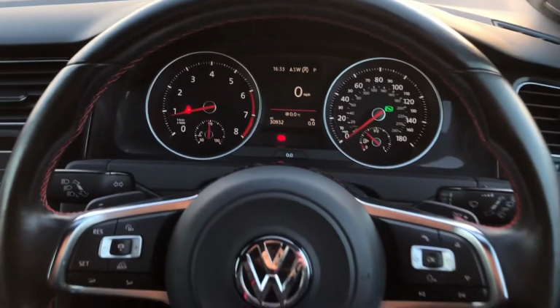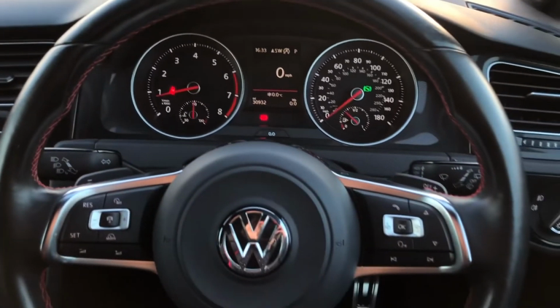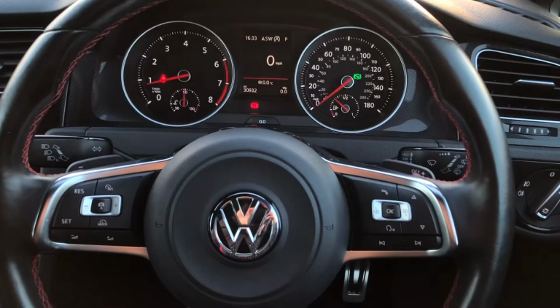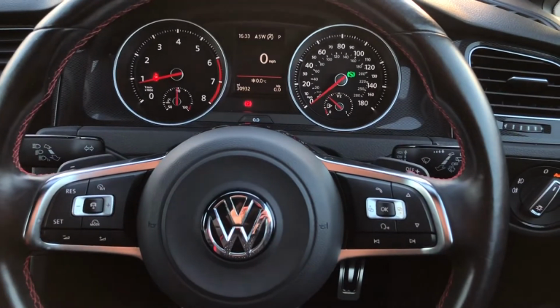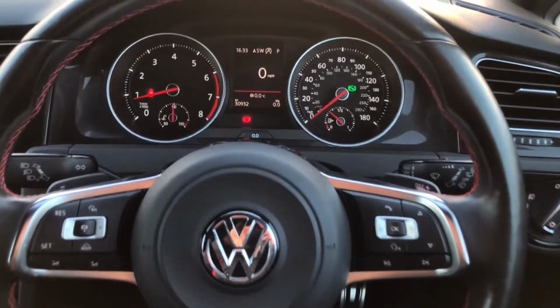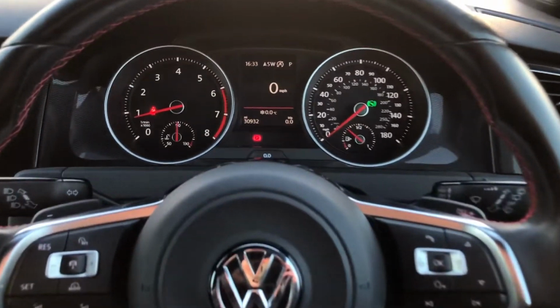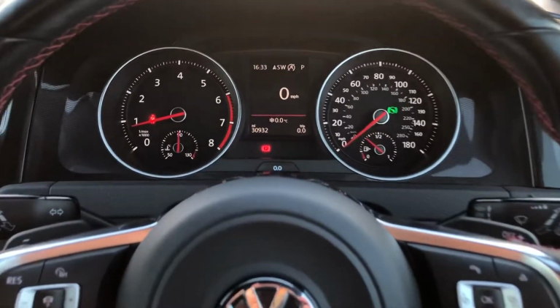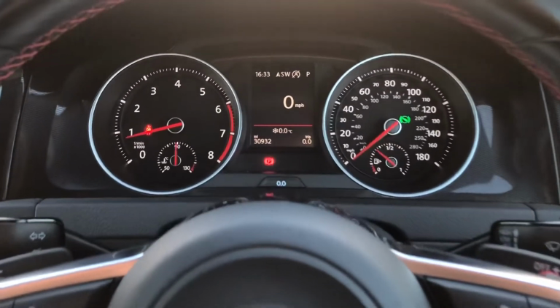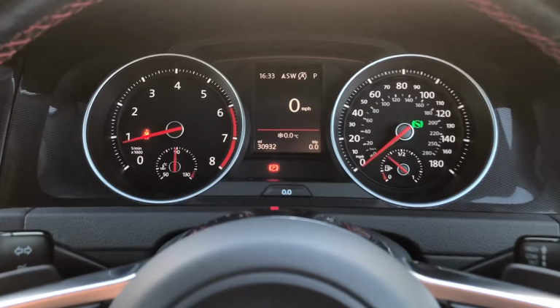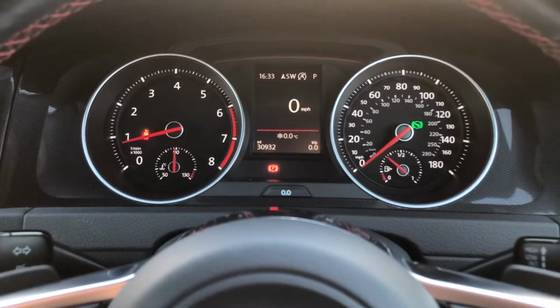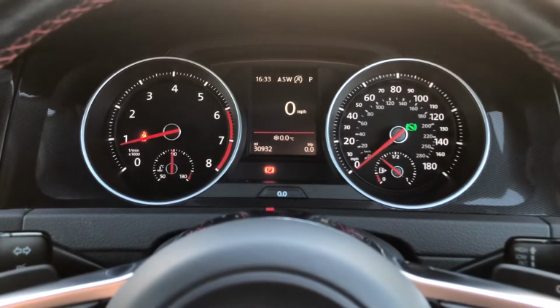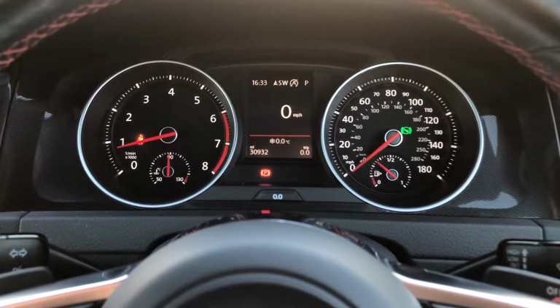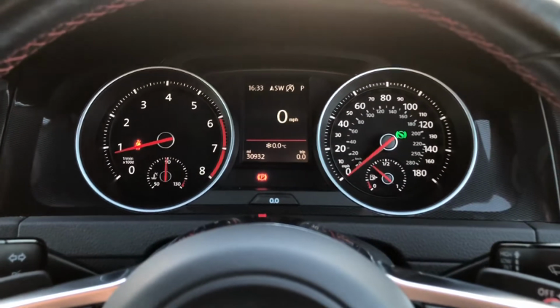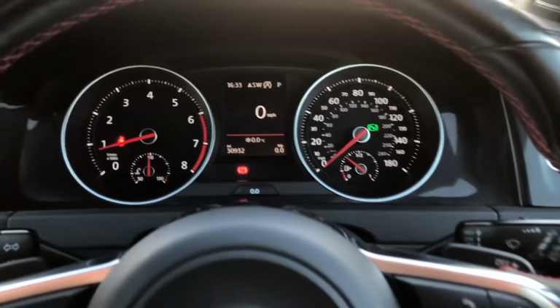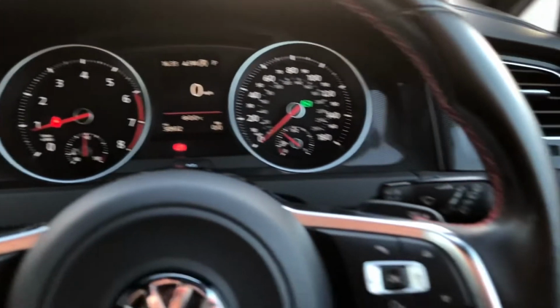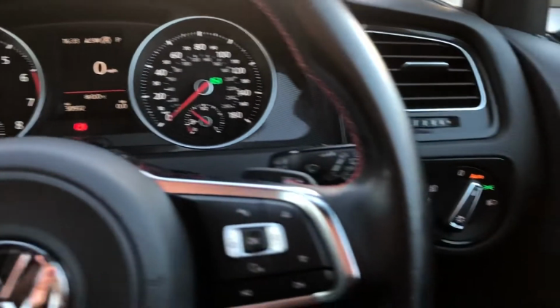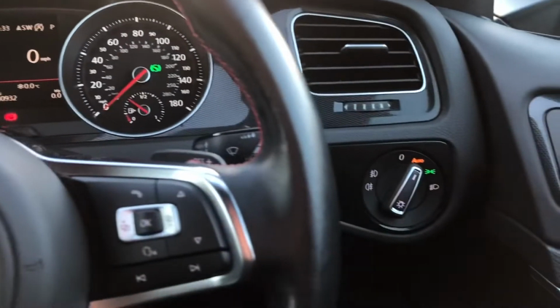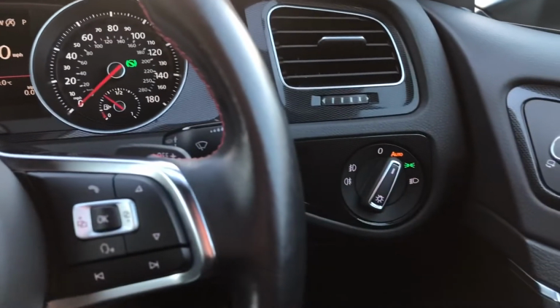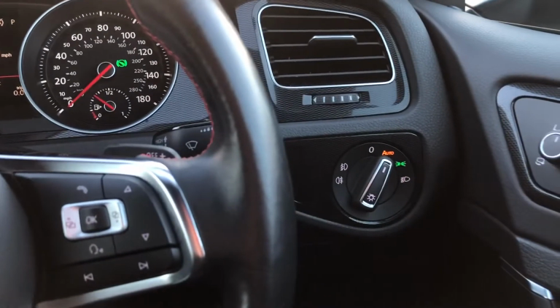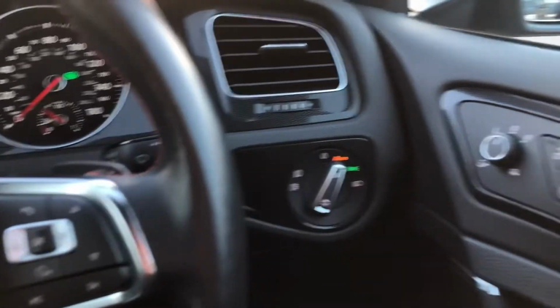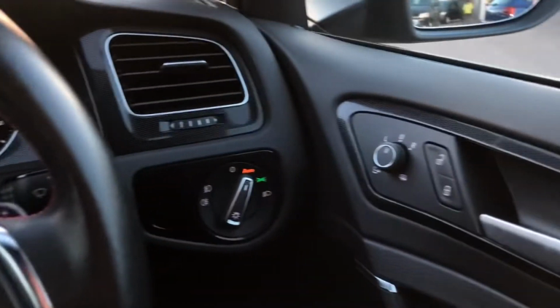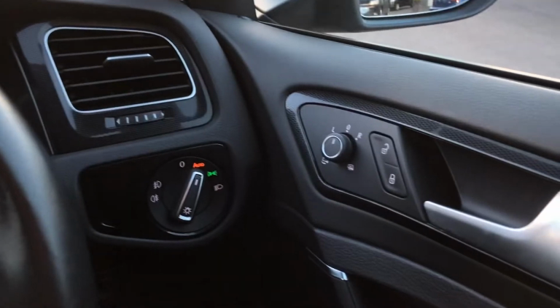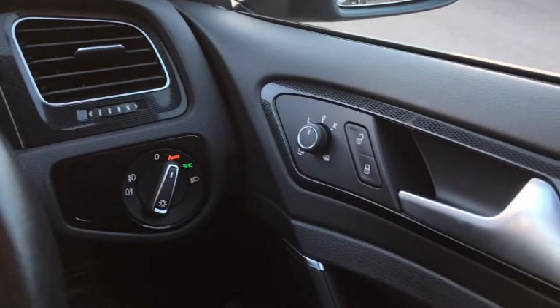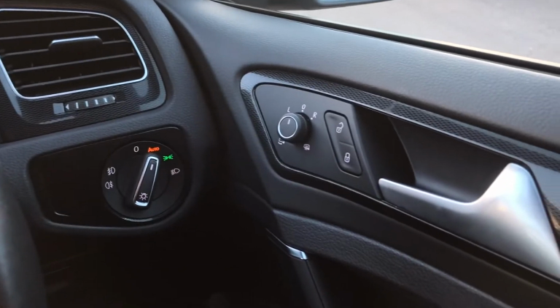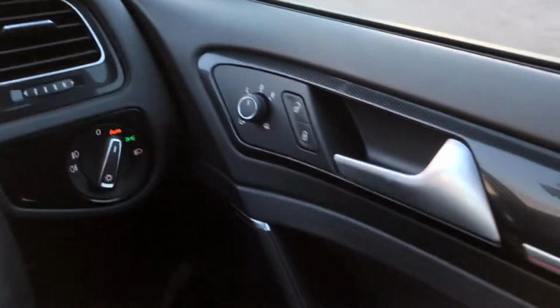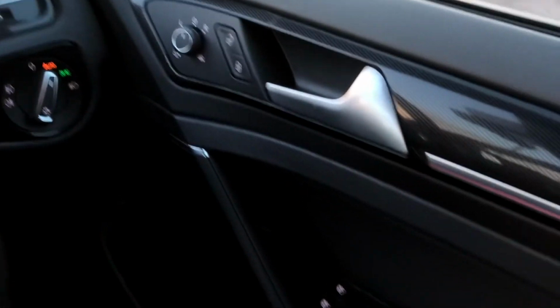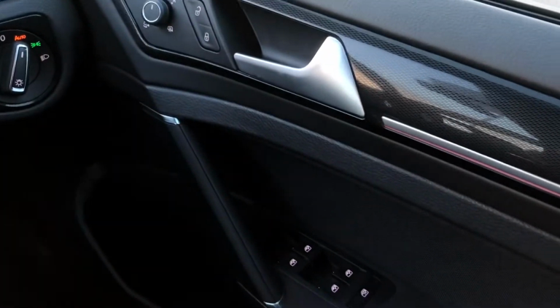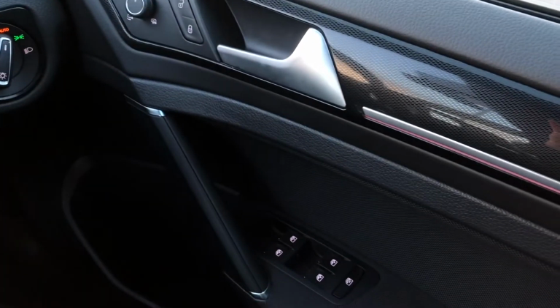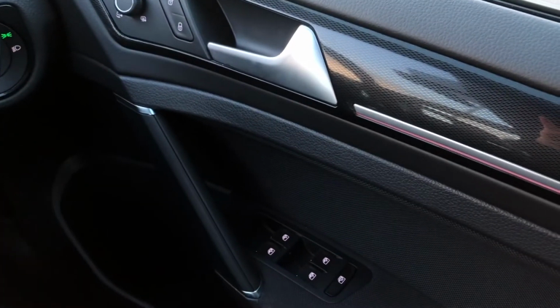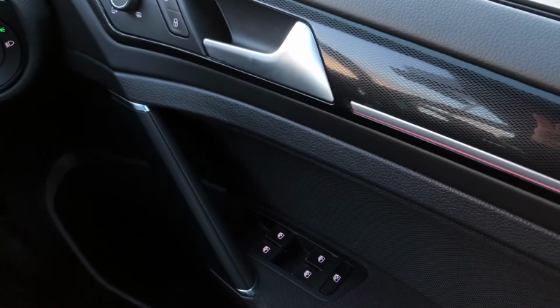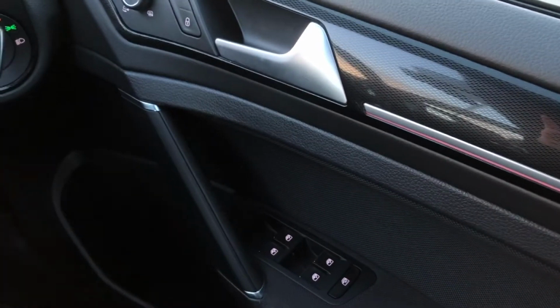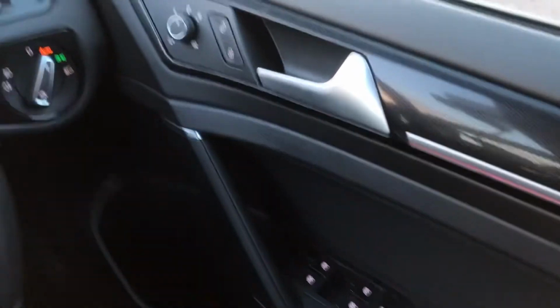You've got your multi-function steering wheel and you can see your instrument cluster there. You've also got the automatic lights and your heated door mirrors as well, so it's perfect to reduce condensation in the cold winter.